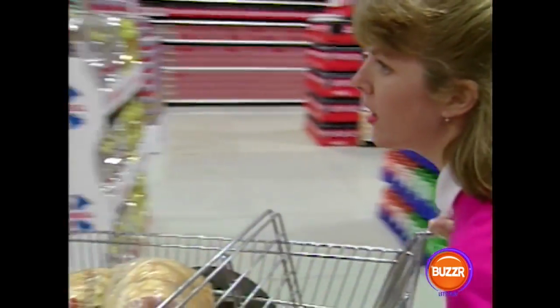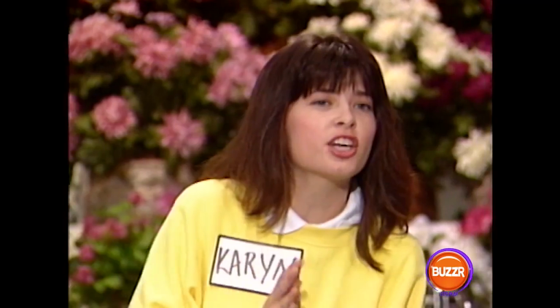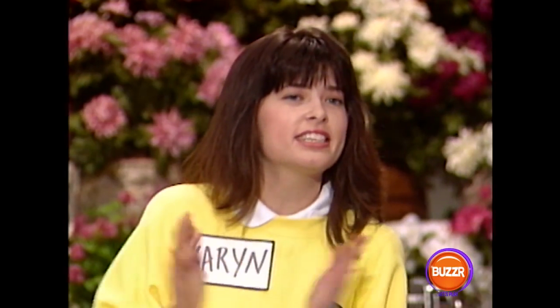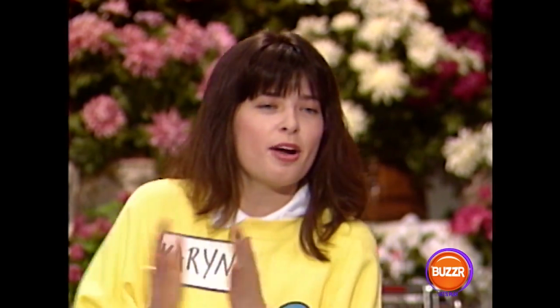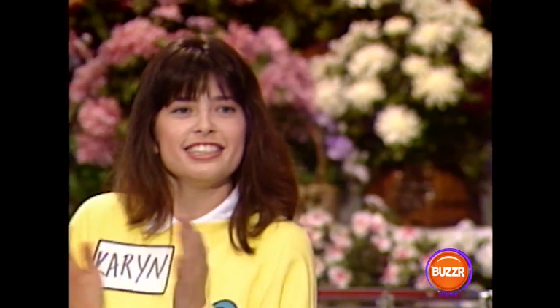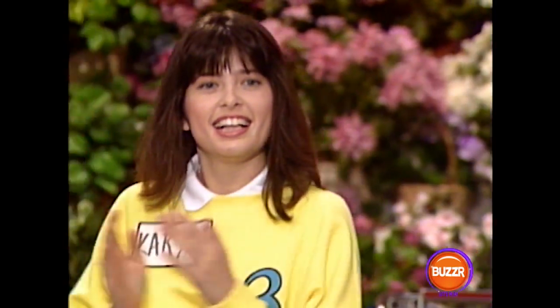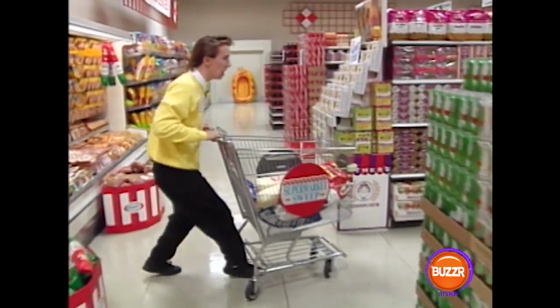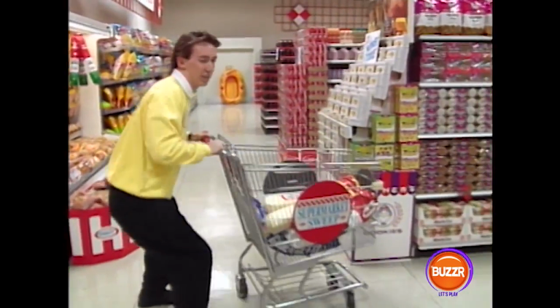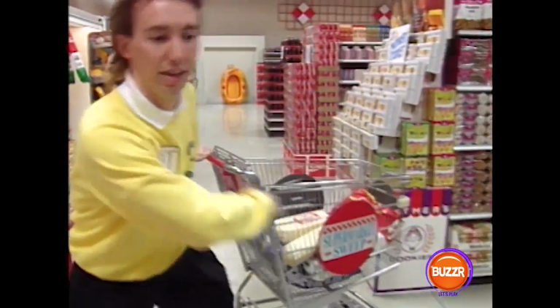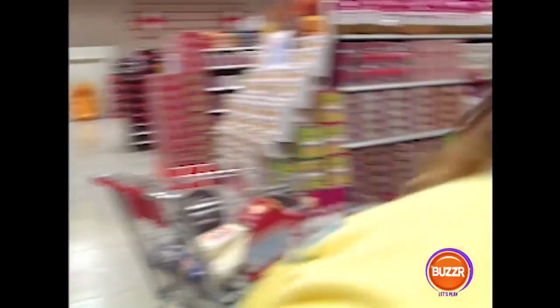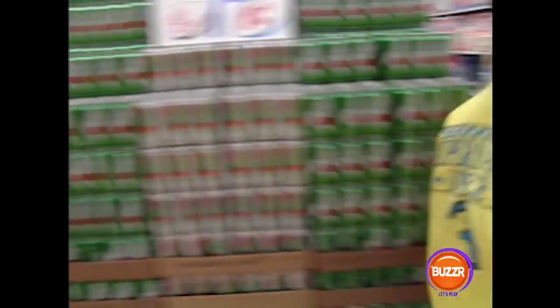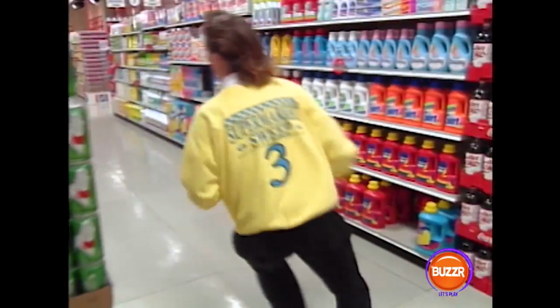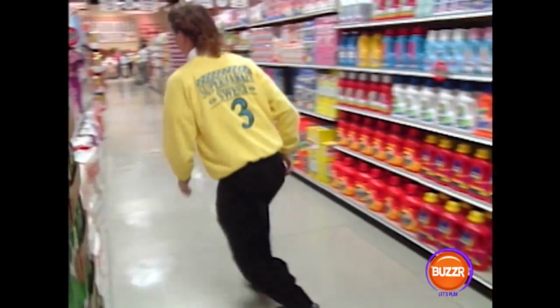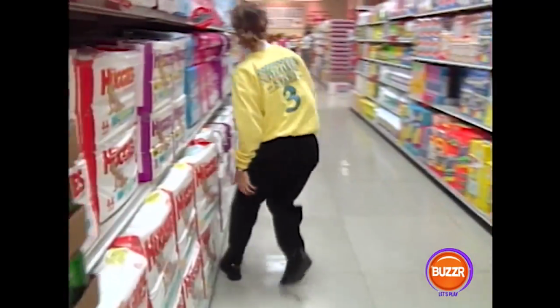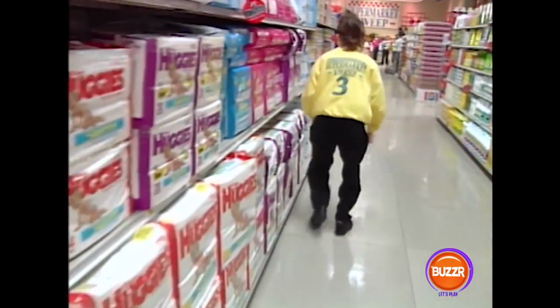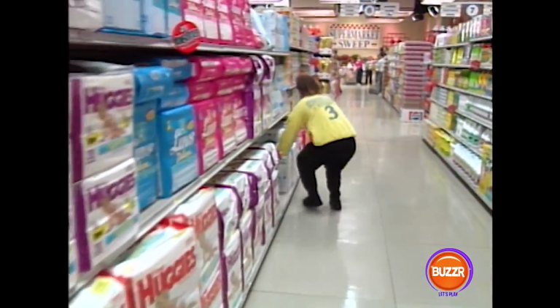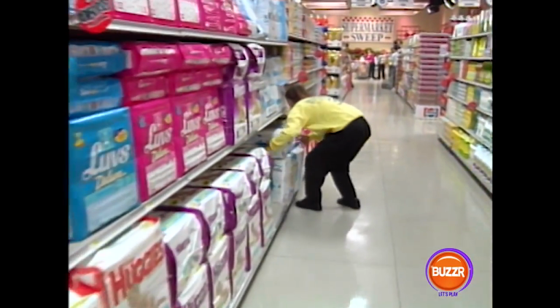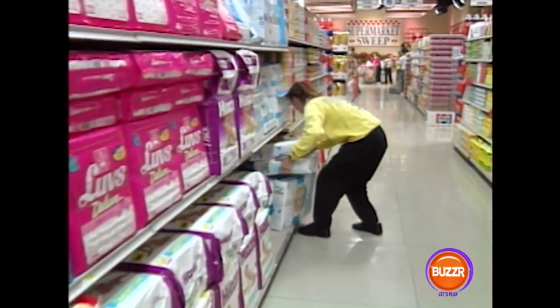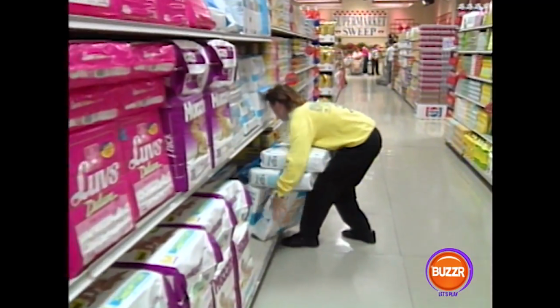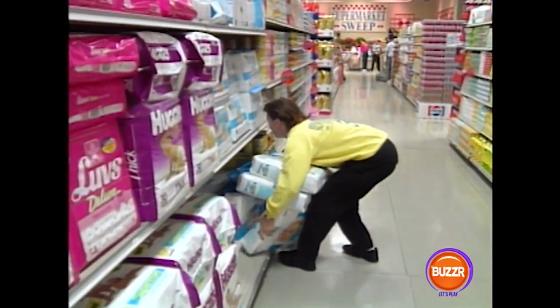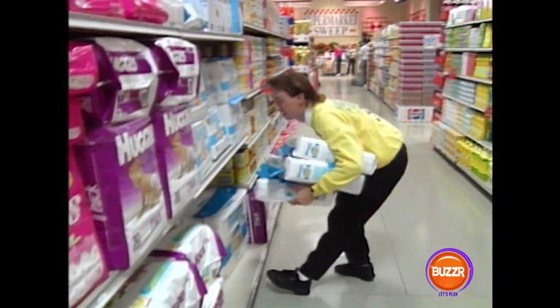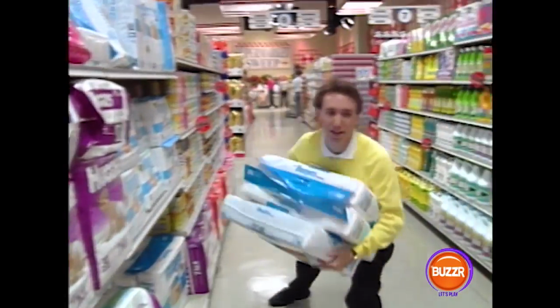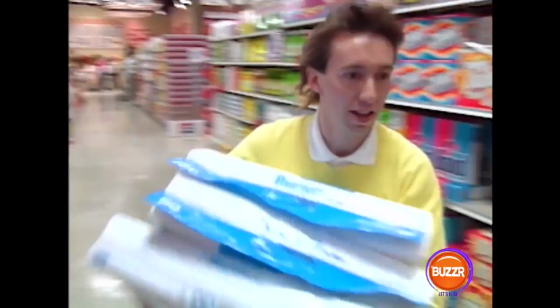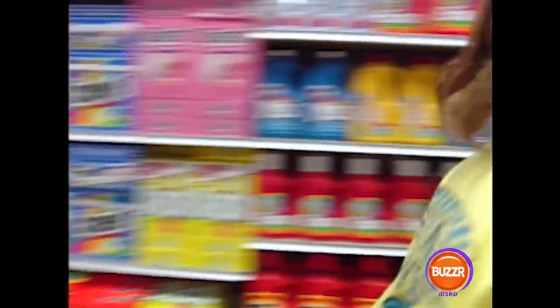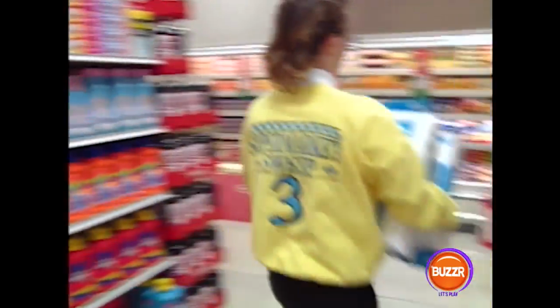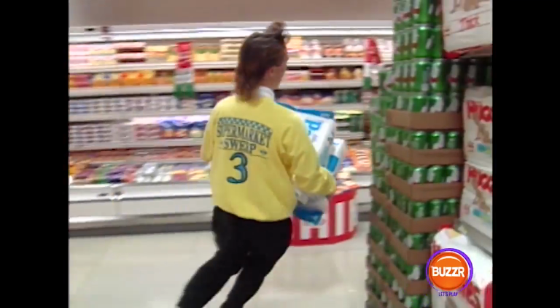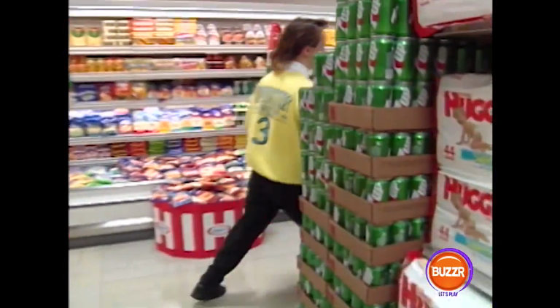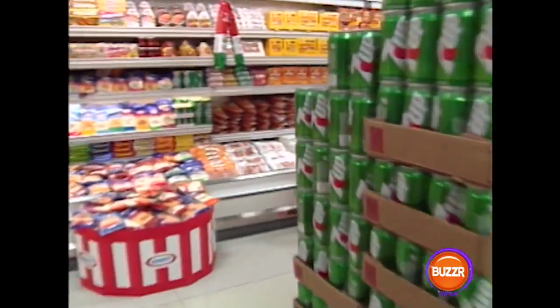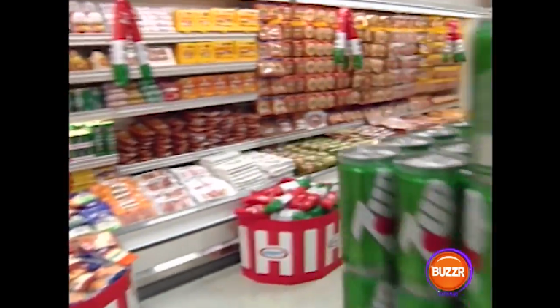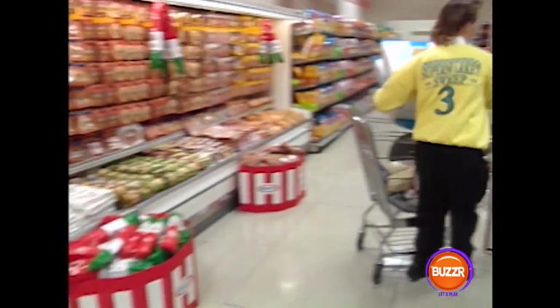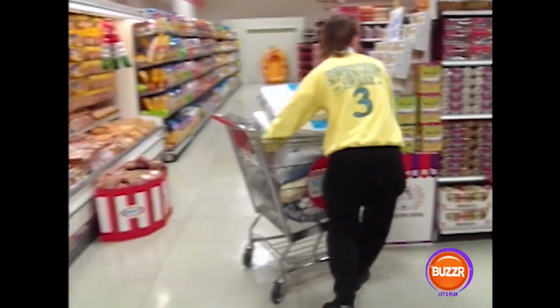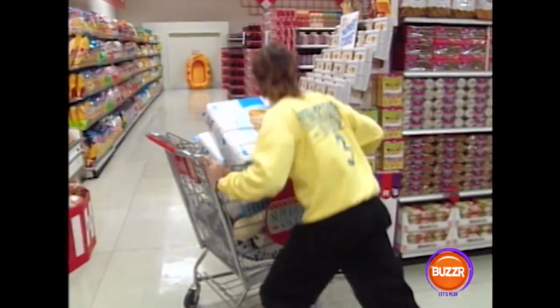The diapers, Kurt! The diapers! That was Kurt's friend Karen, and Kurt got the message. He leaves his cart, runs down the aisle, and grabs an armful of hampers. He's got to do something with them, so he runs back to his cart and loads them in.